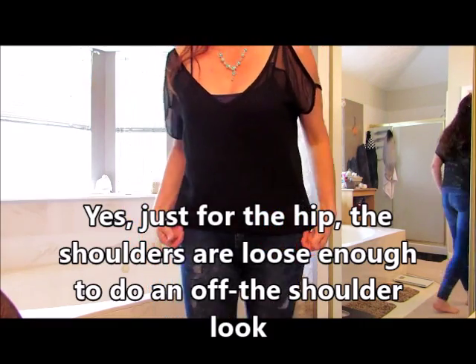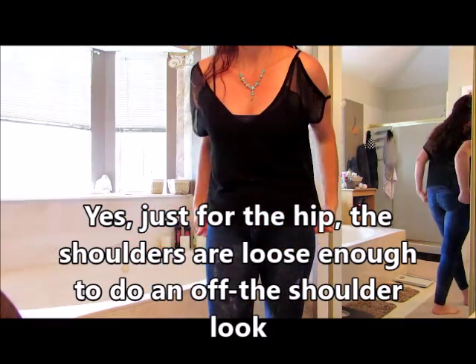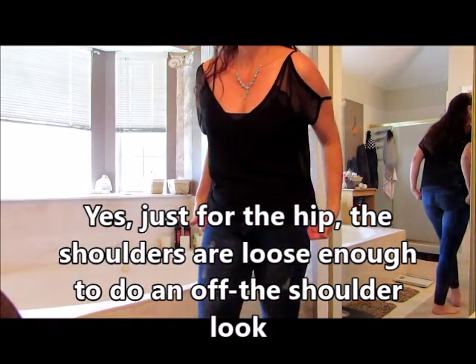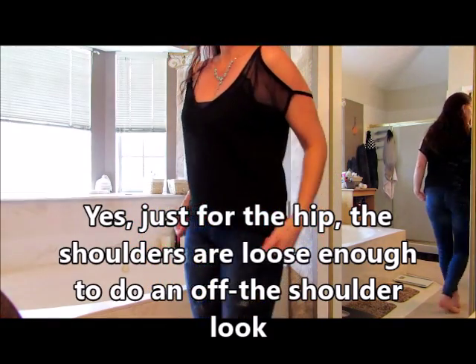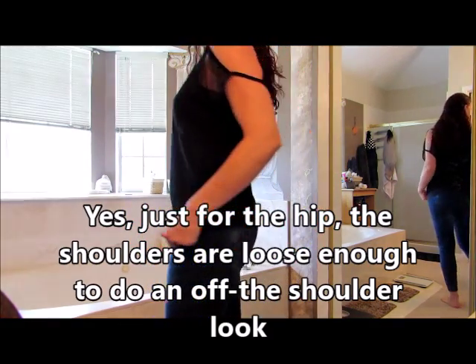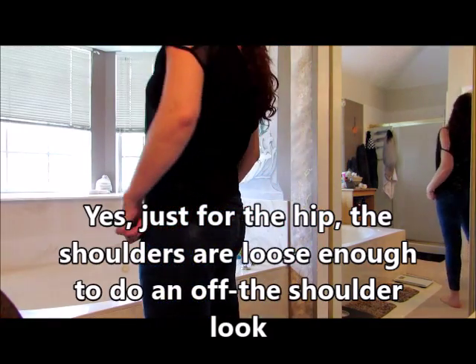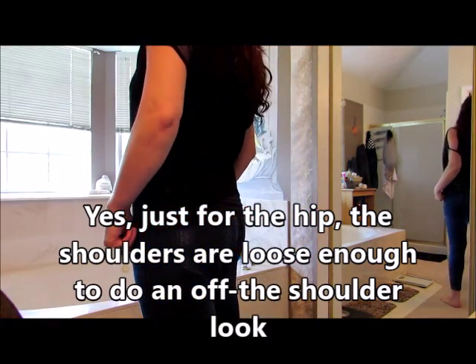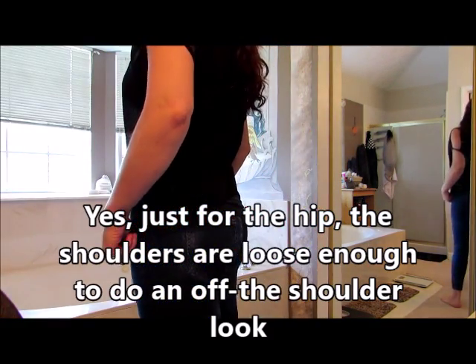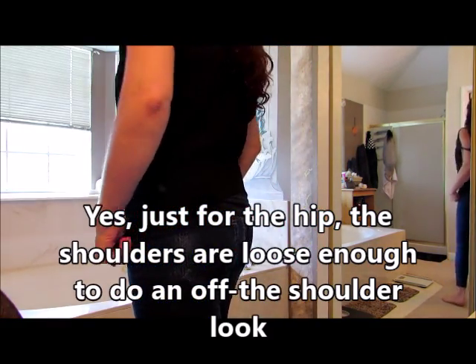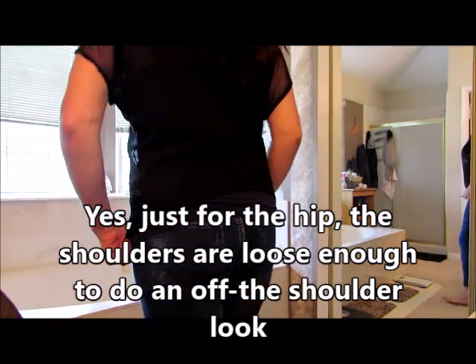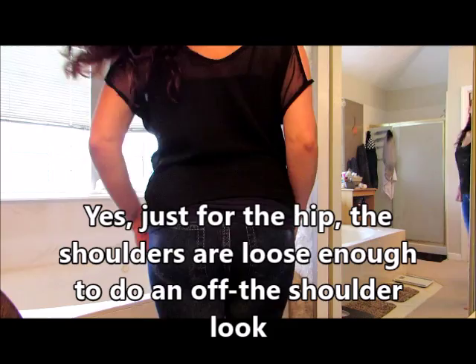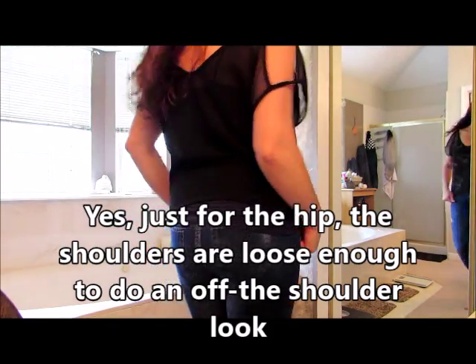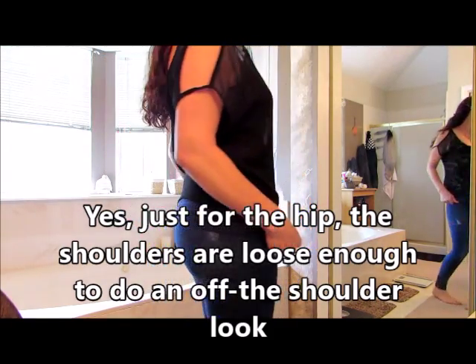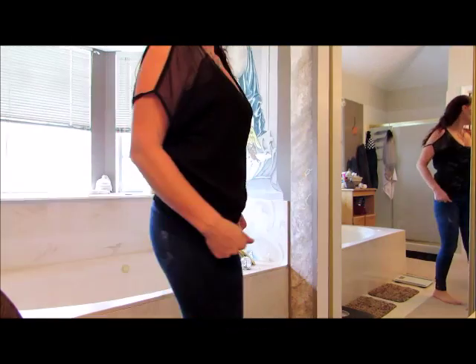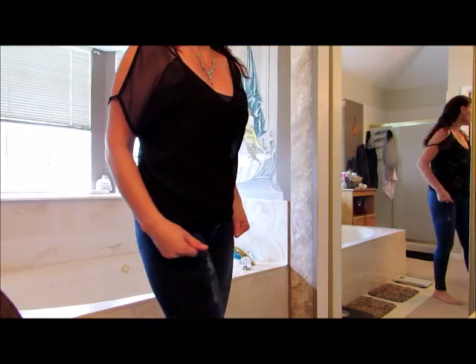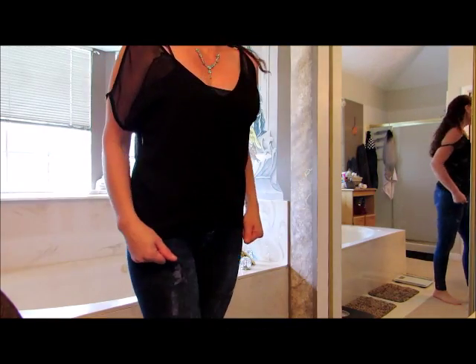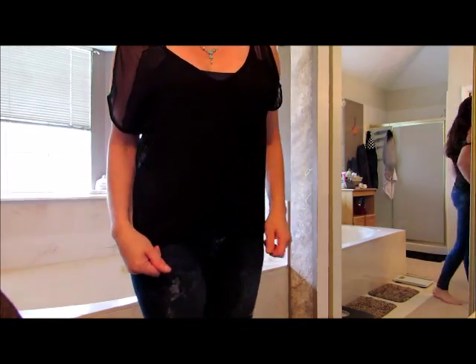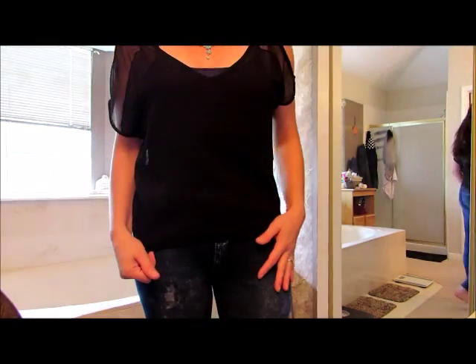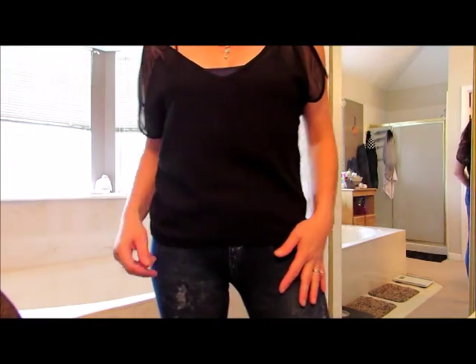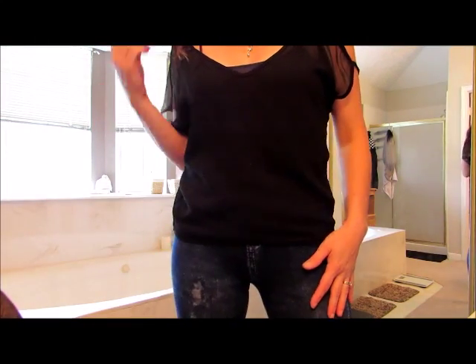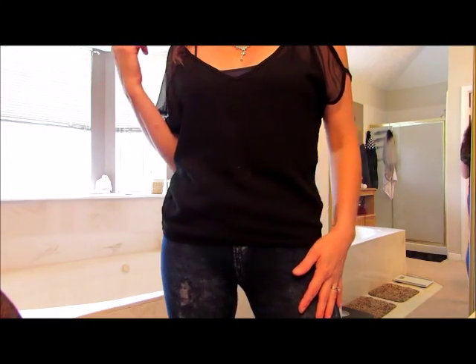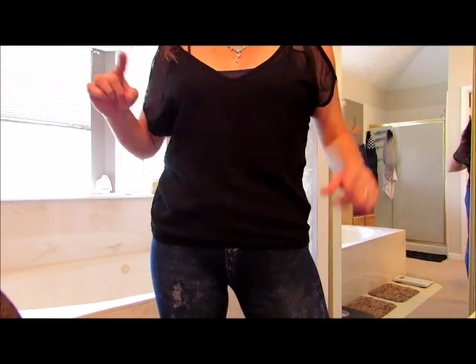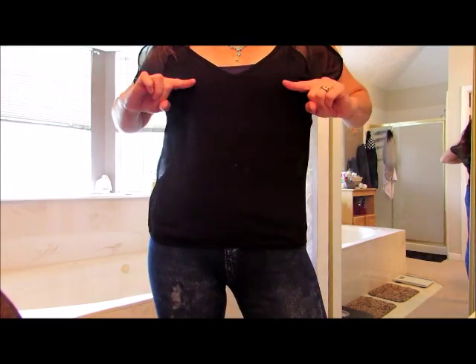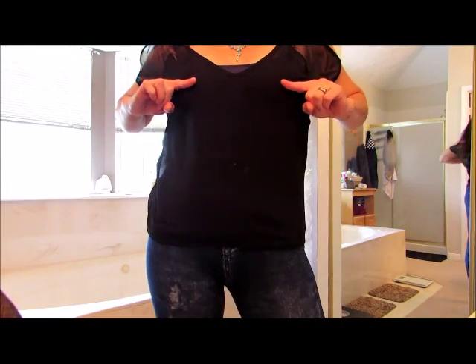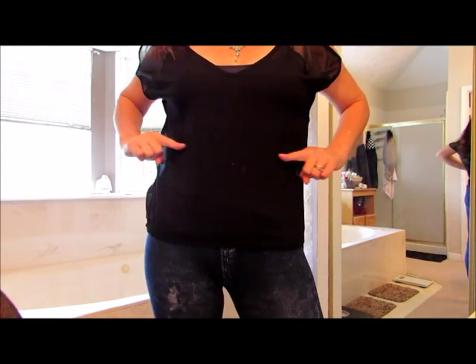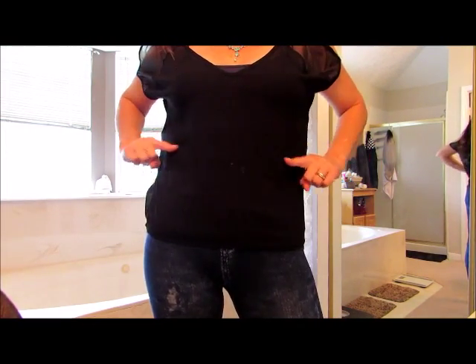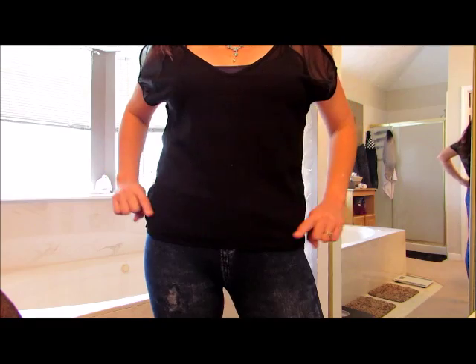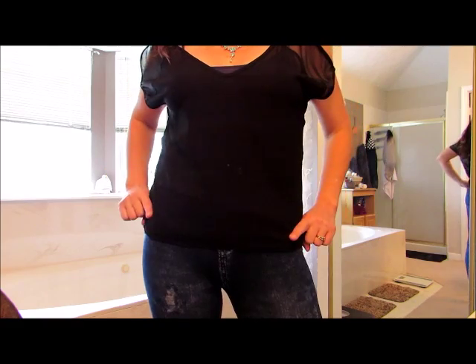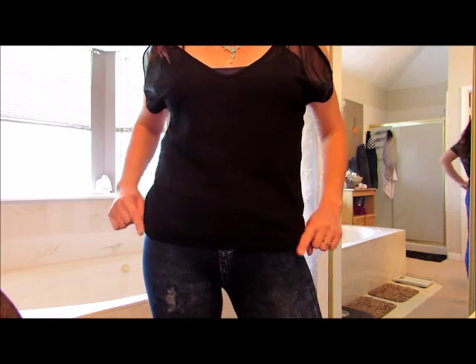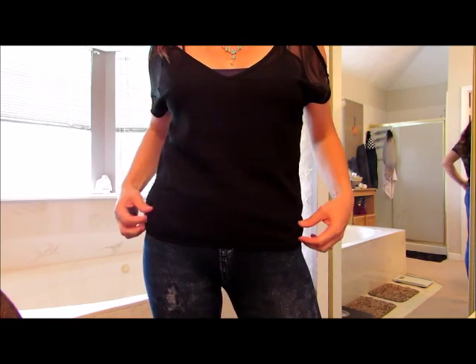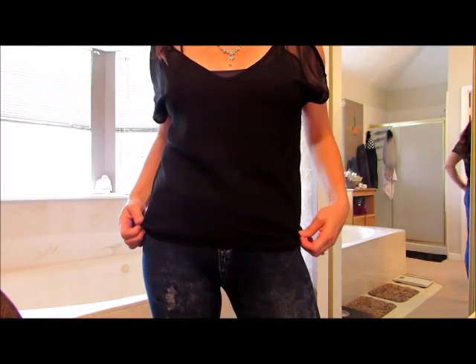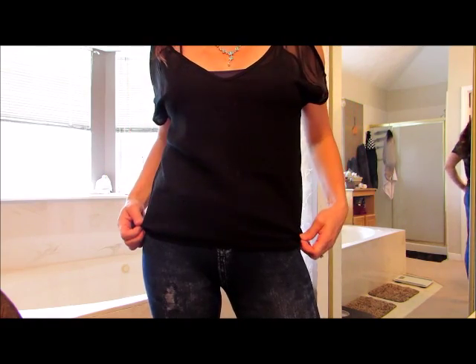But if that gives you a good view of it, then I'm glad I made the video. Hope it helps you. I am 5 feet 9 inches tall, 39, 33, and 40 — and this is the small.